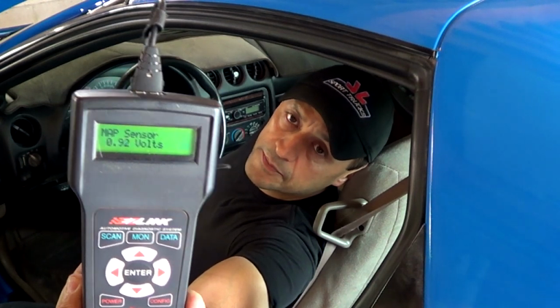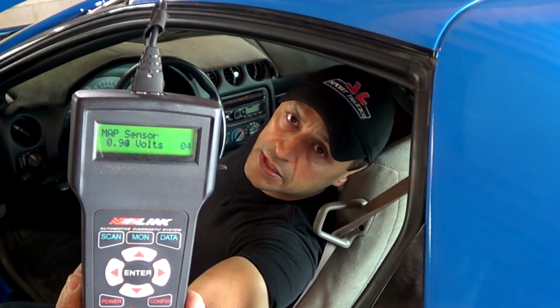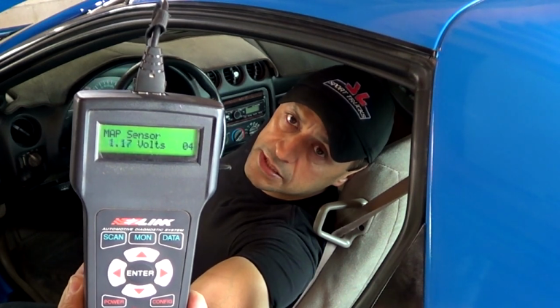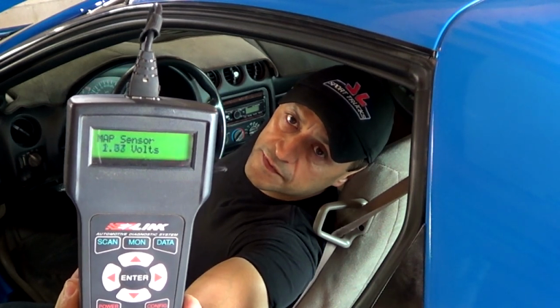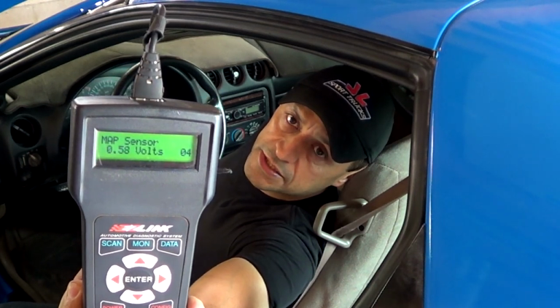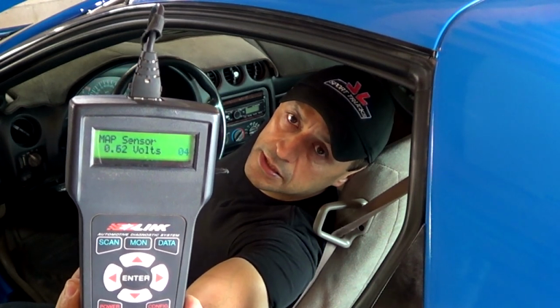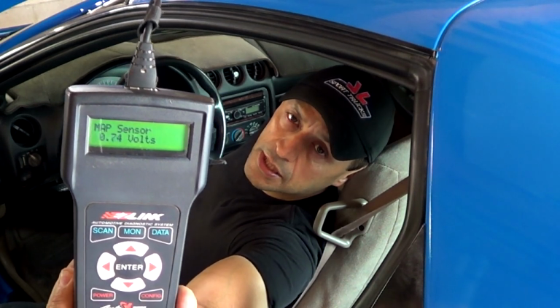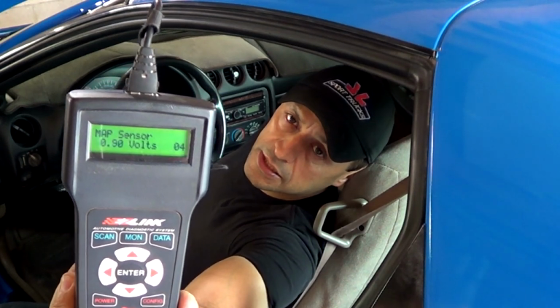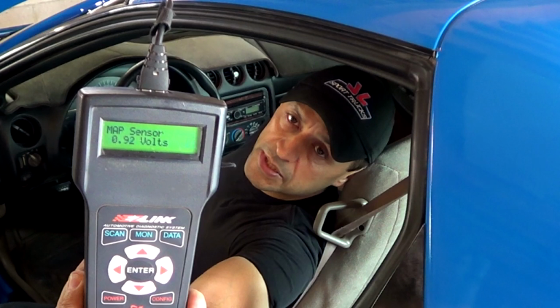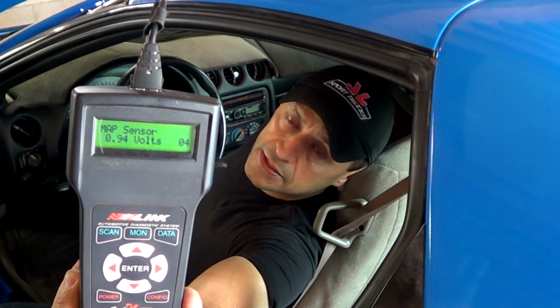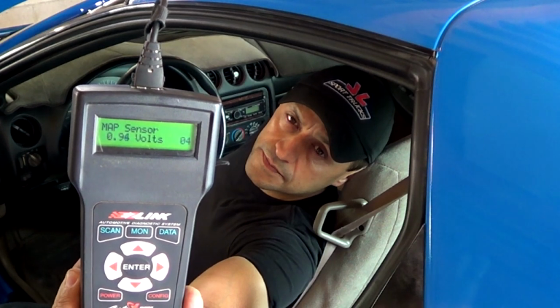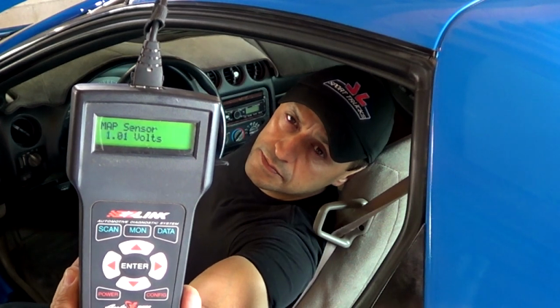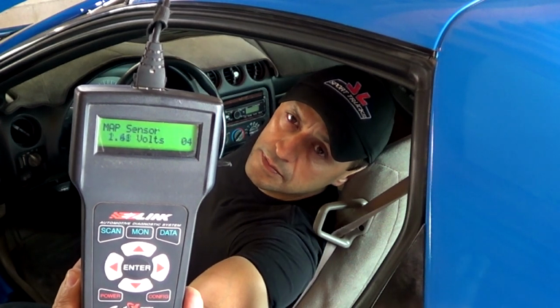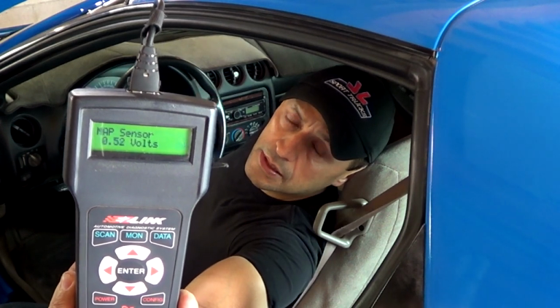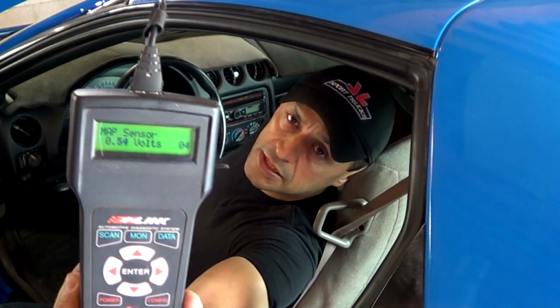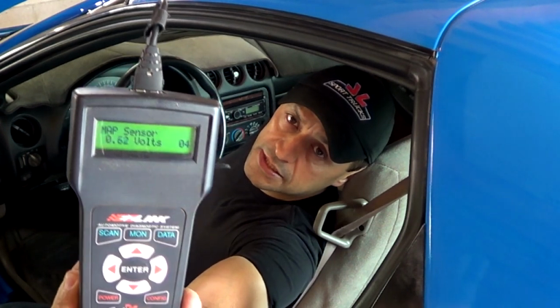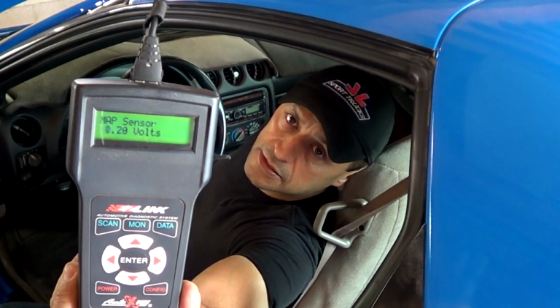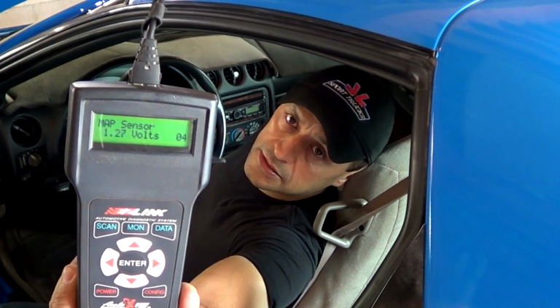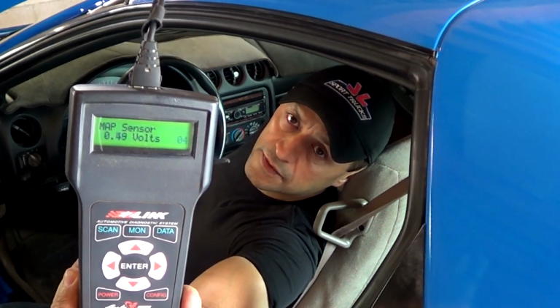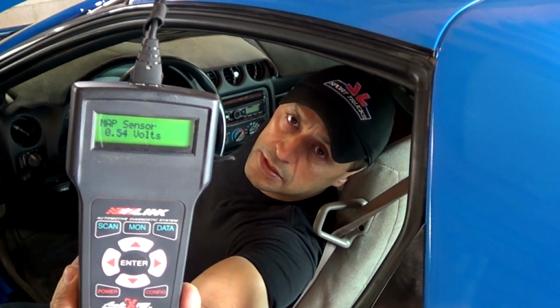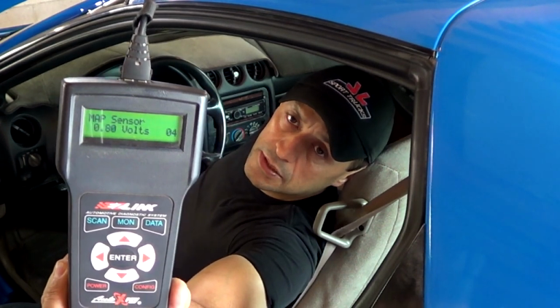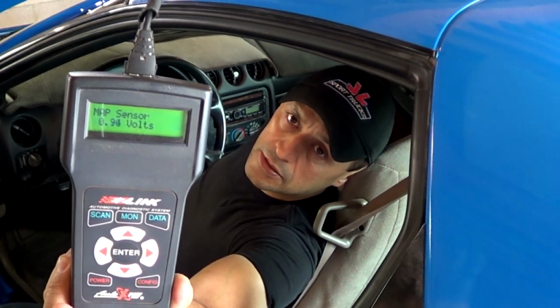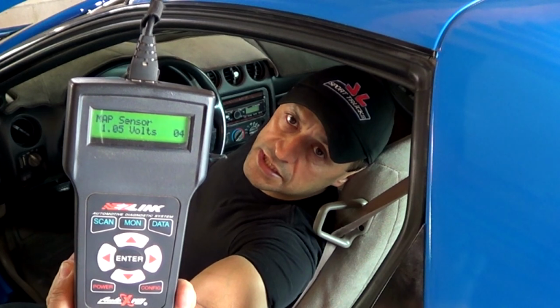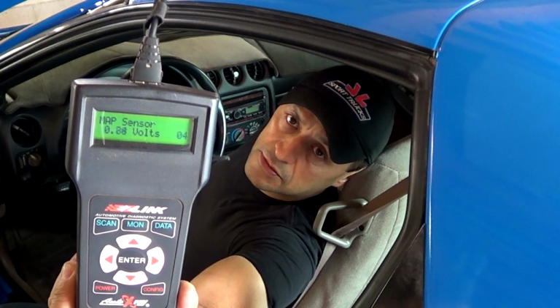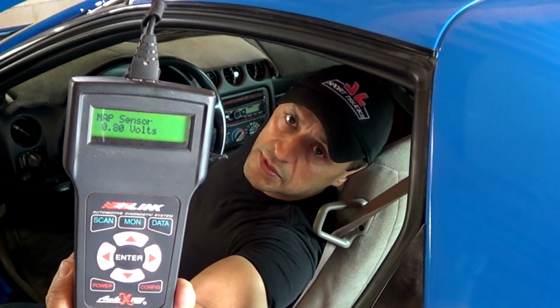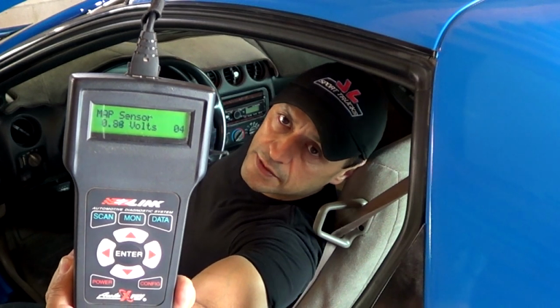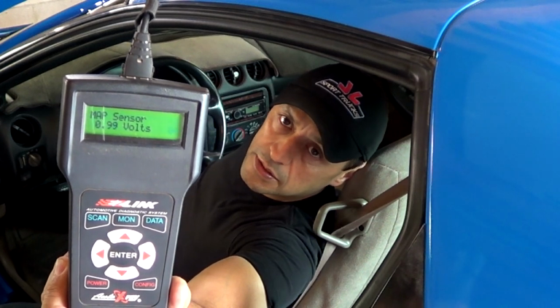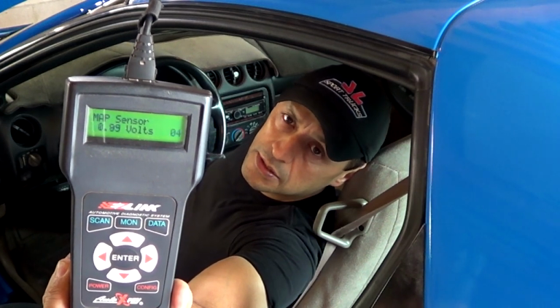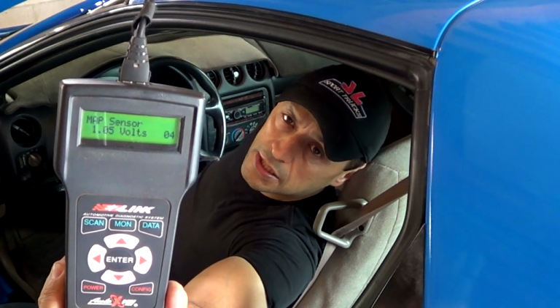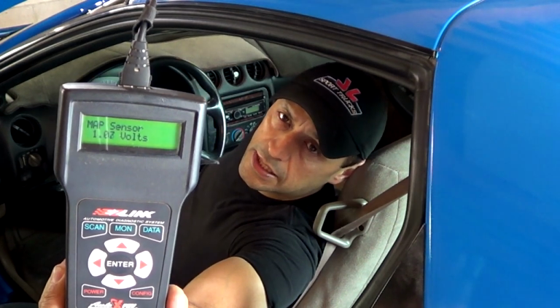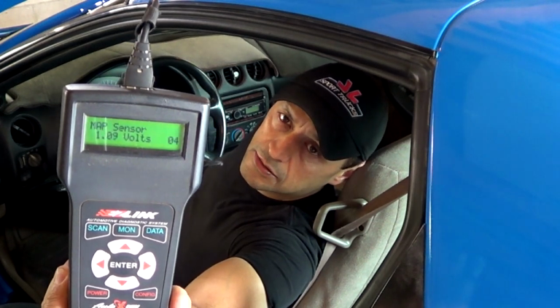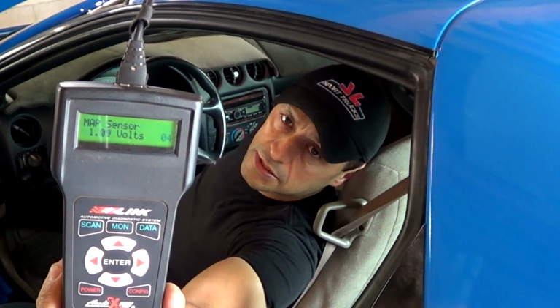The computer uses this information, along with the TPS and the oxygen sensor, to inject the correct amount of fuel under any load conditions.